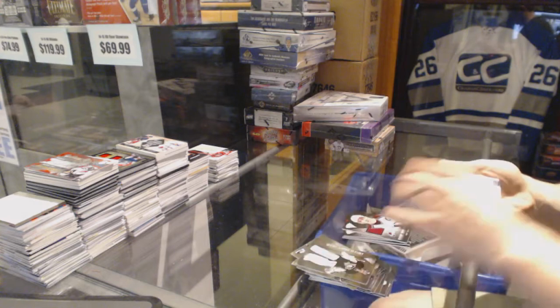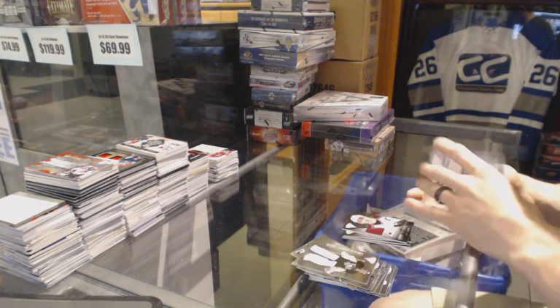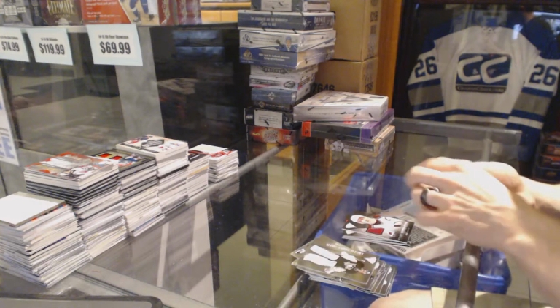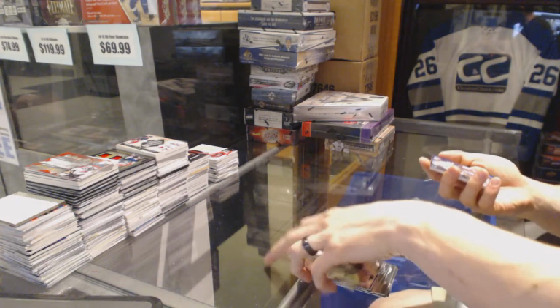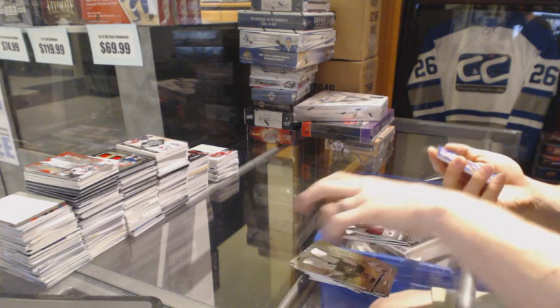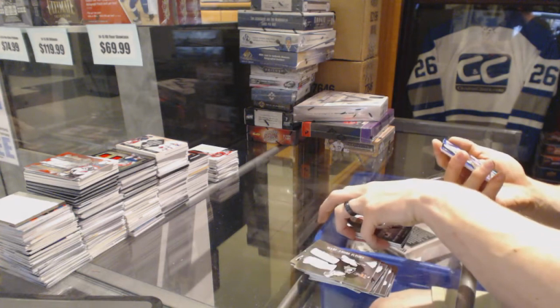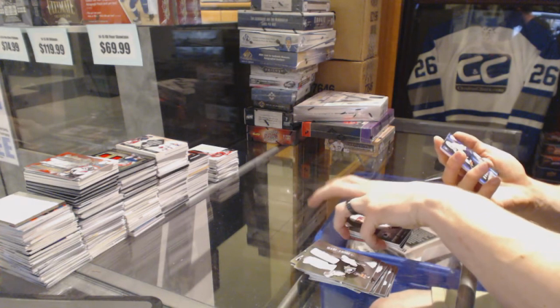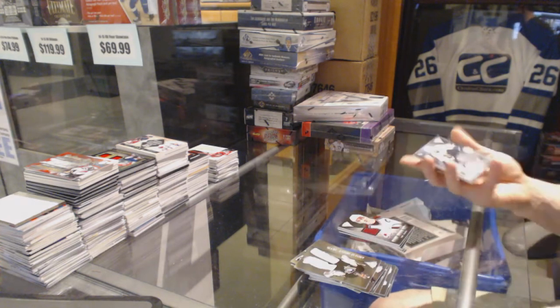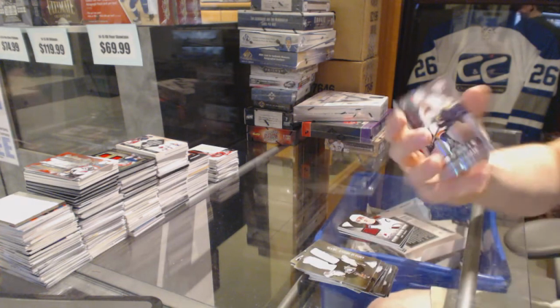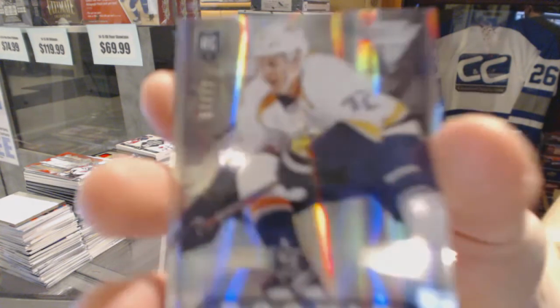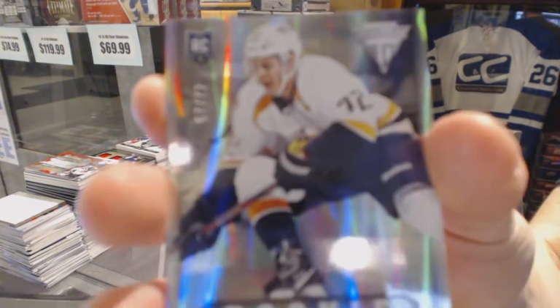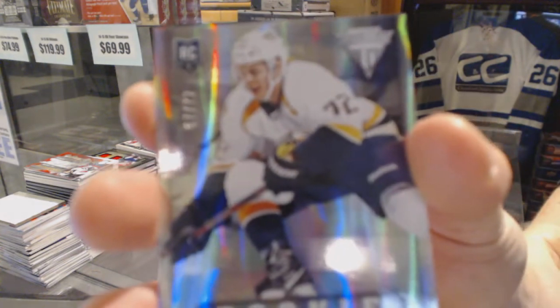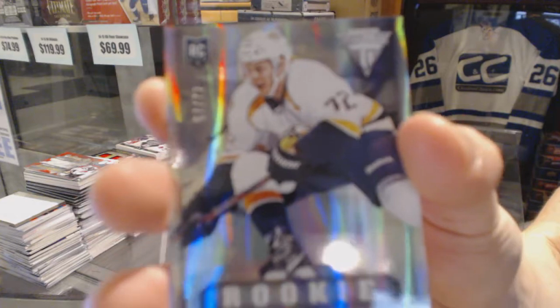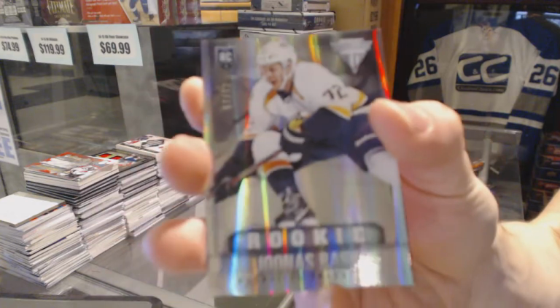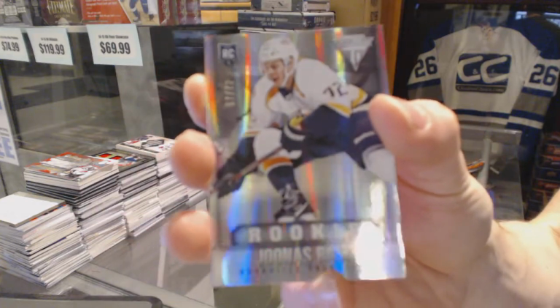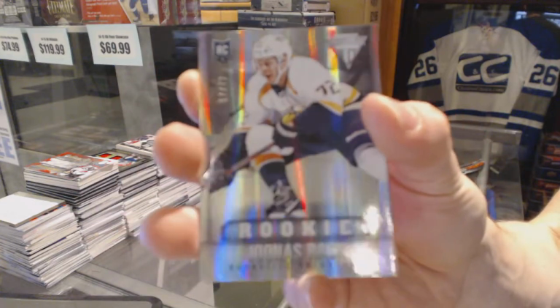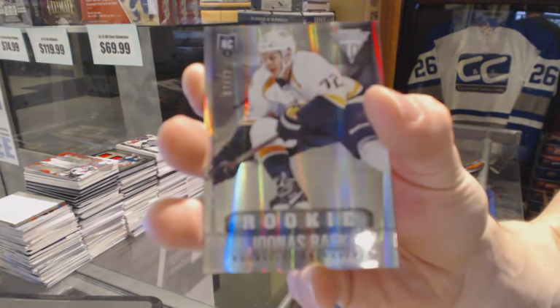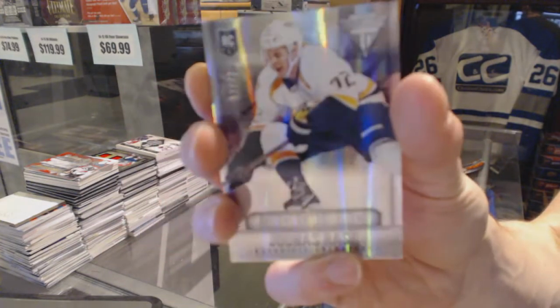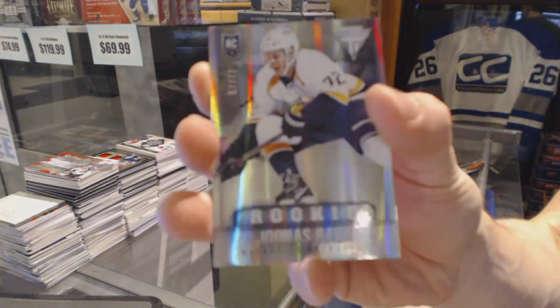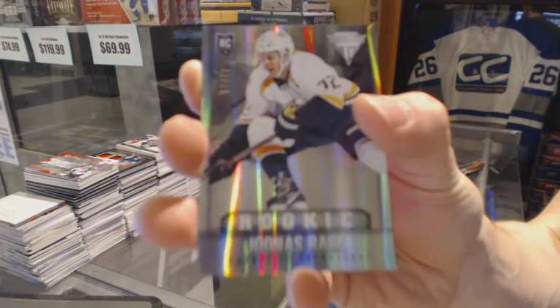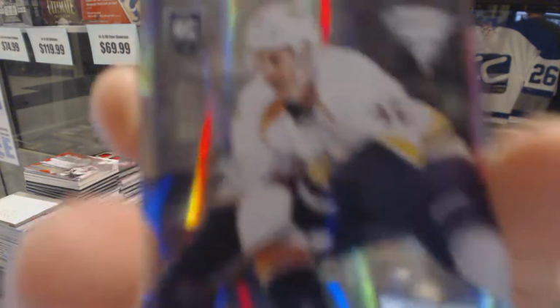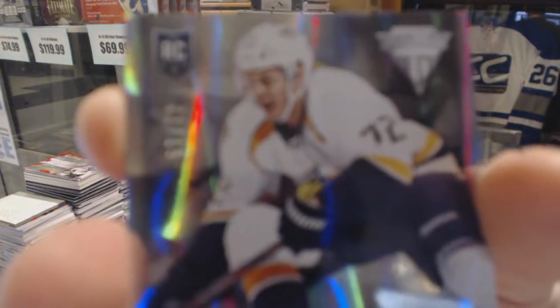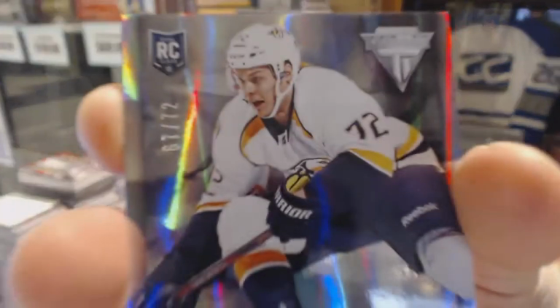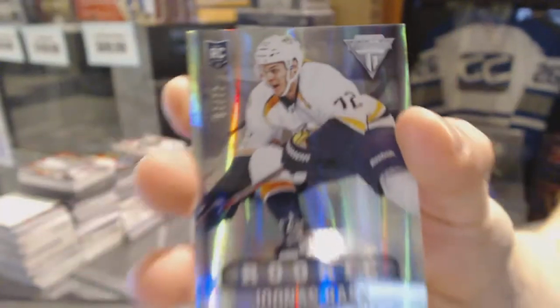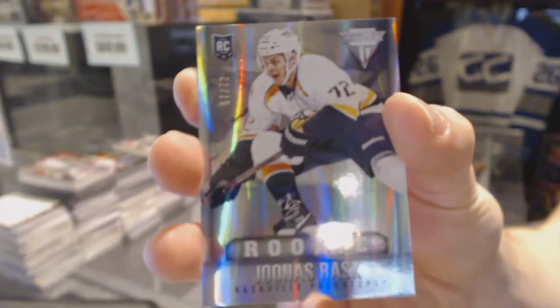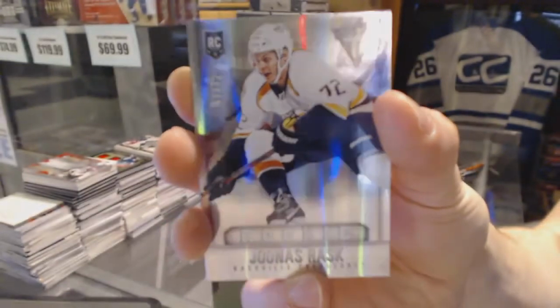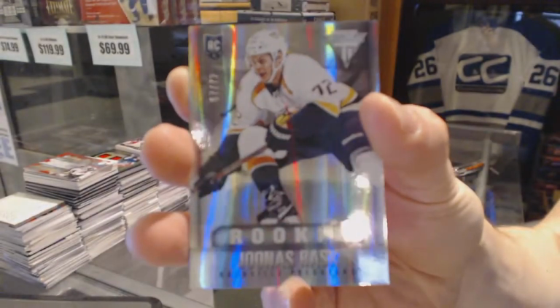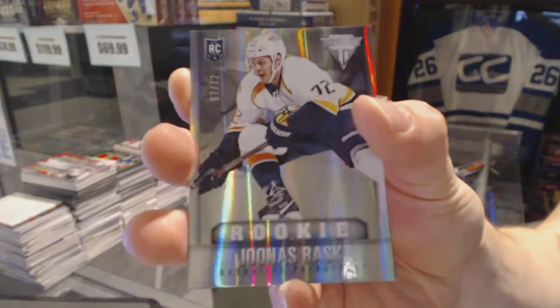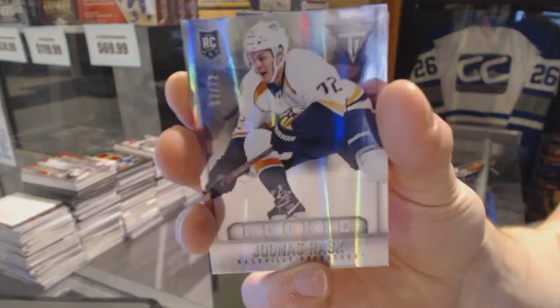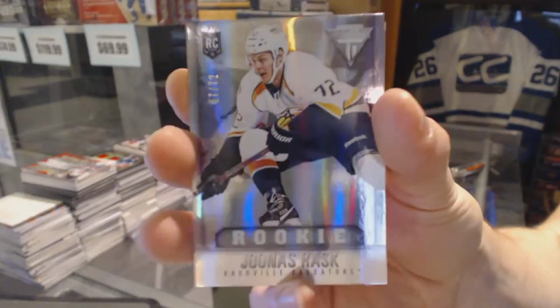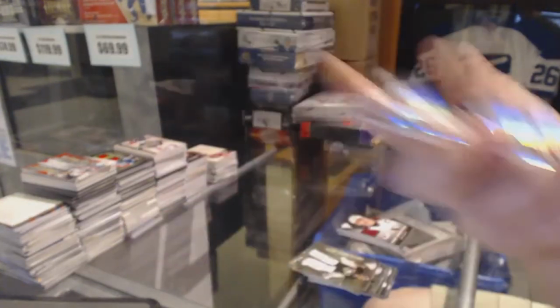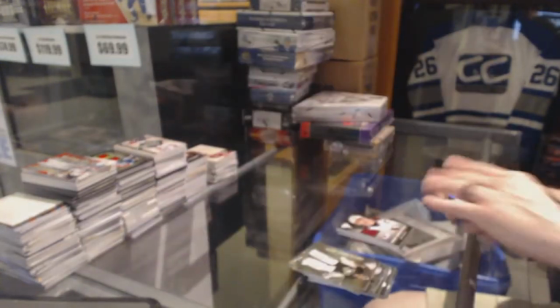We've got a rookie card, number 67 of 72 for the Nashville Predators, Jonas Rask. Rookie card out of 72 for the Preds.